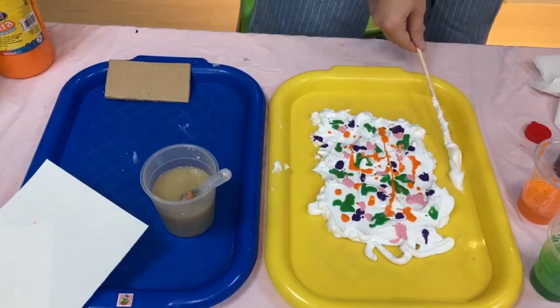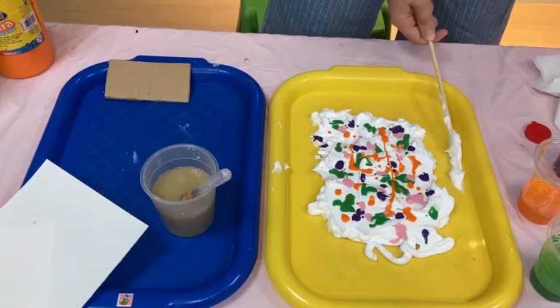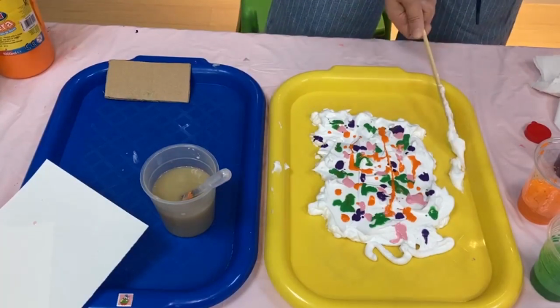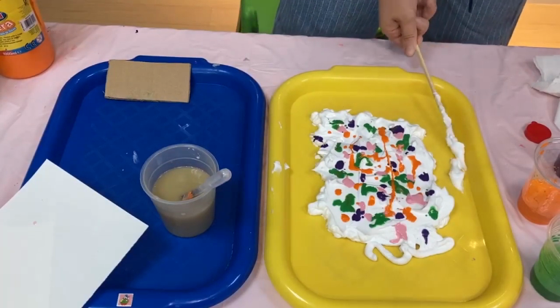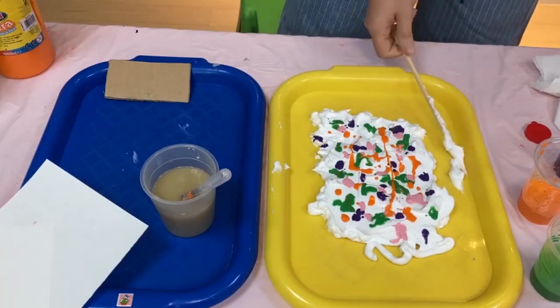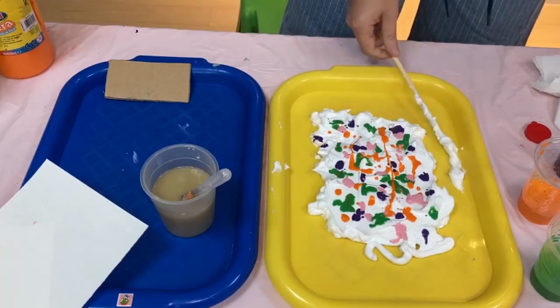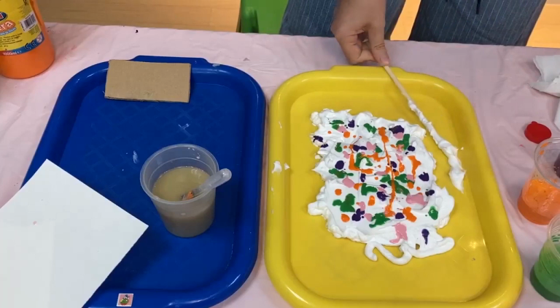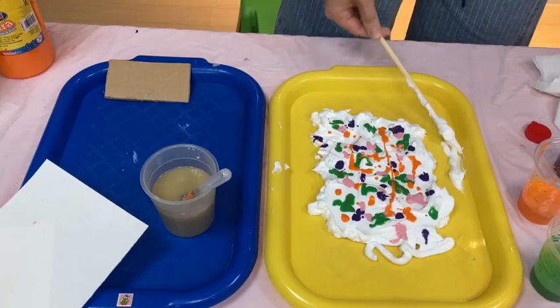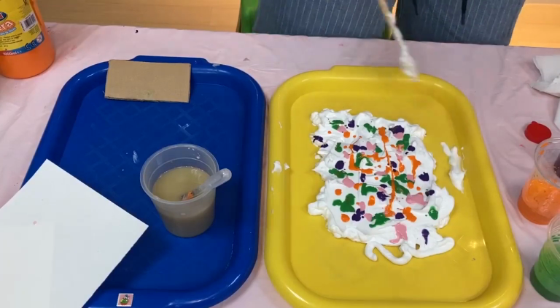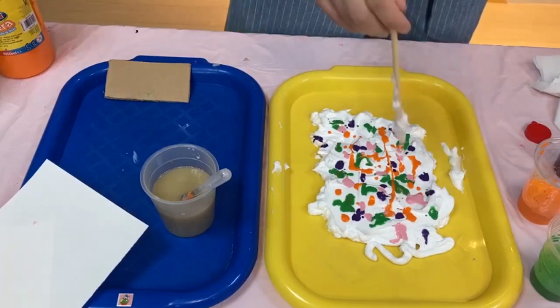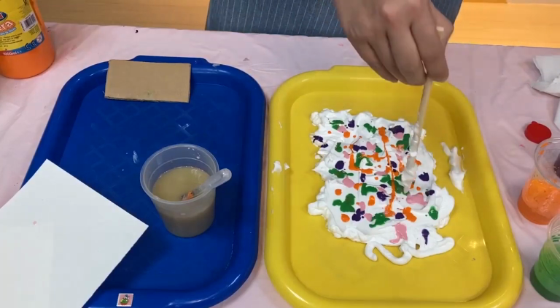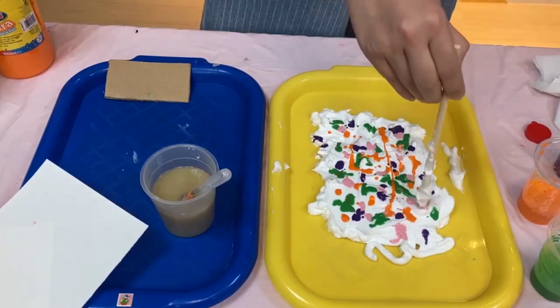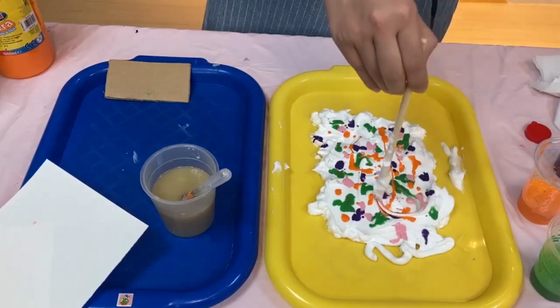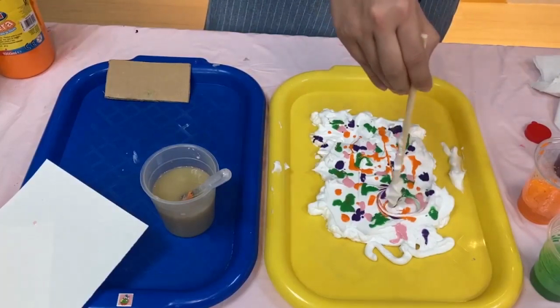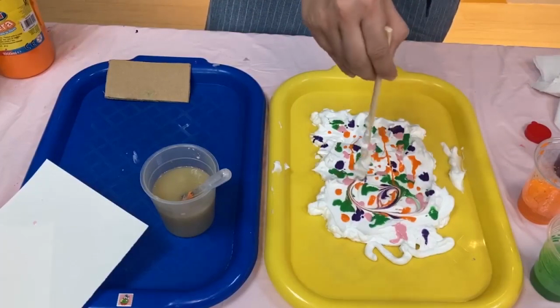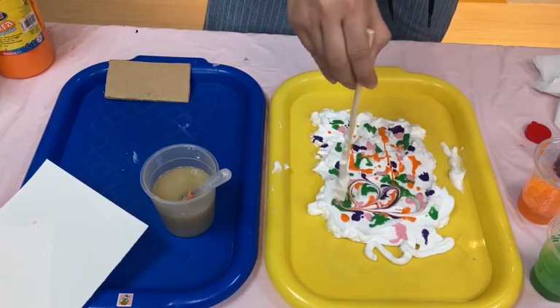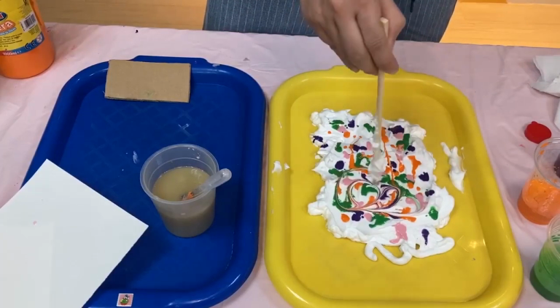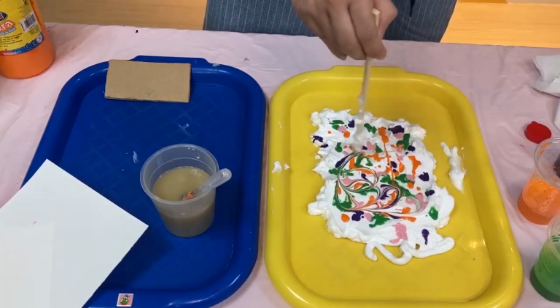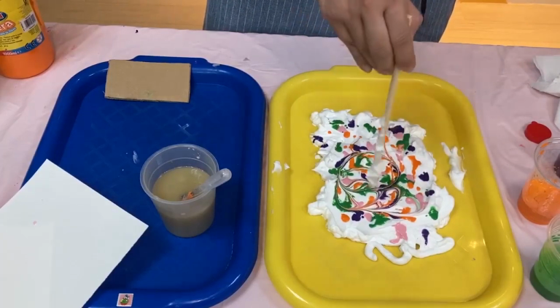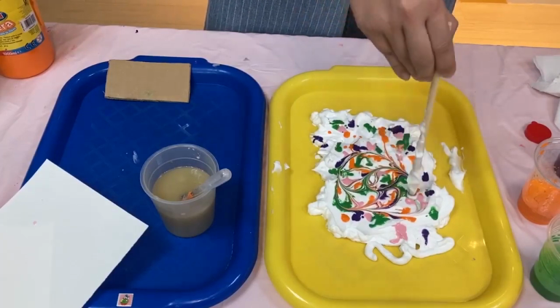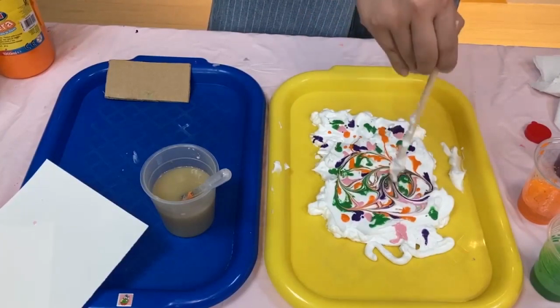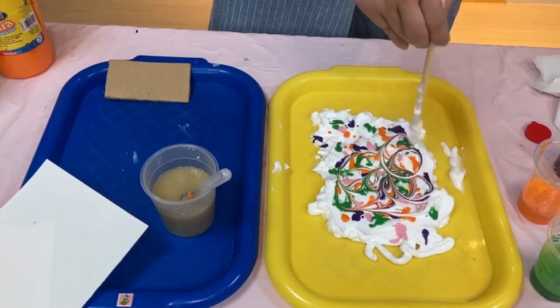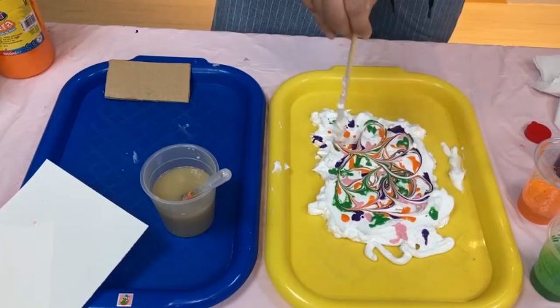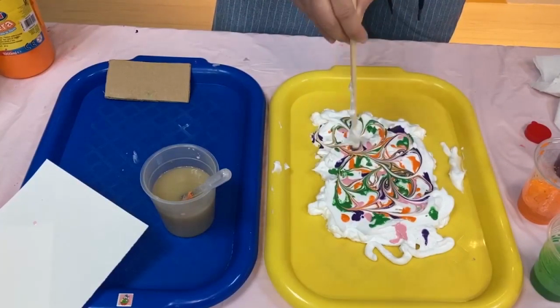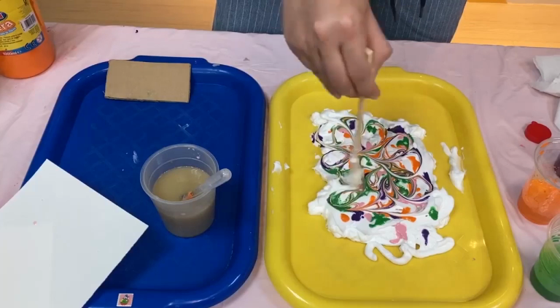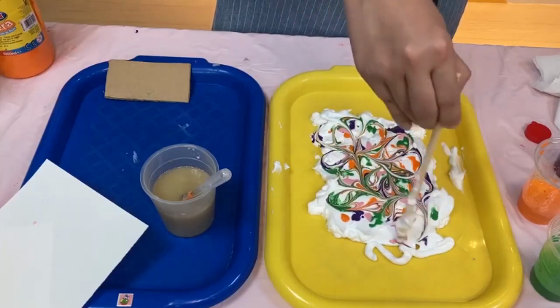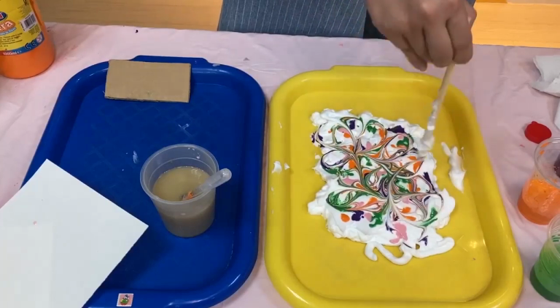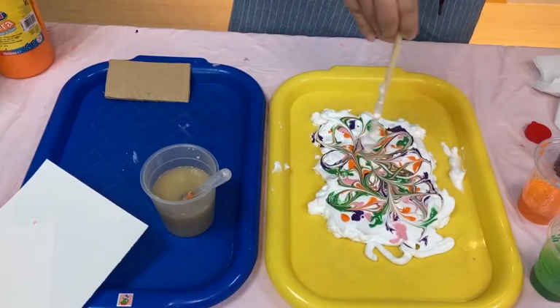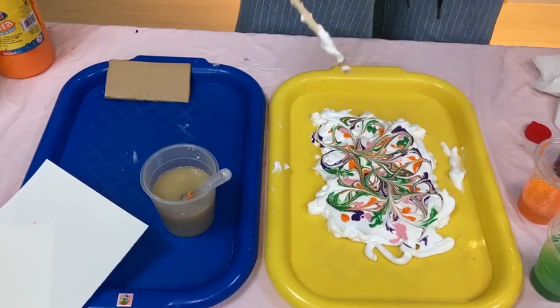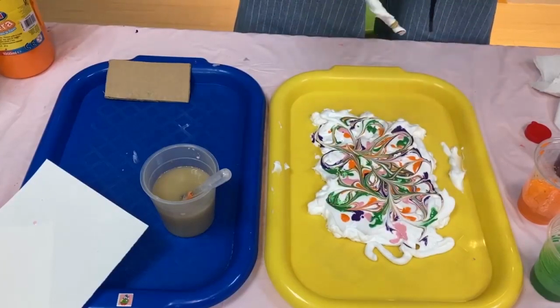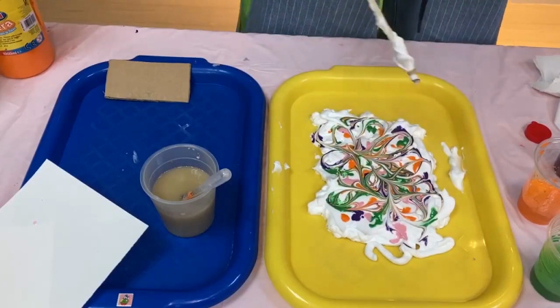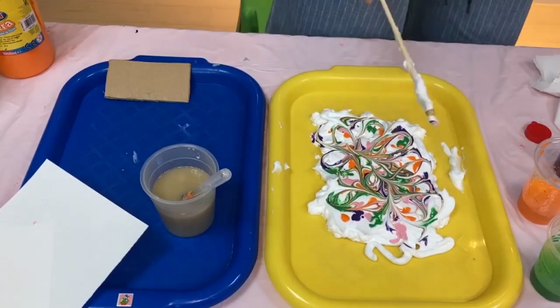Get your chopstick again, wipe that excess off, and then just do some swirly pattern, like so.